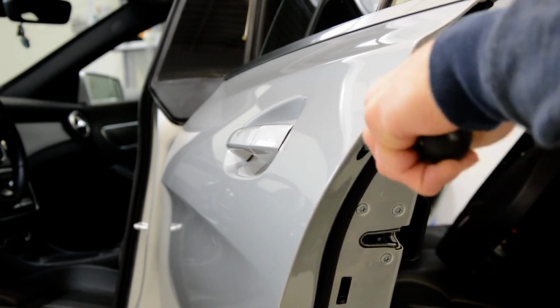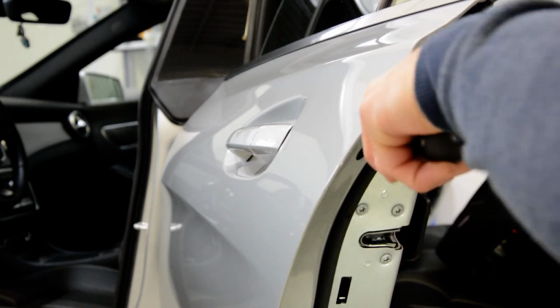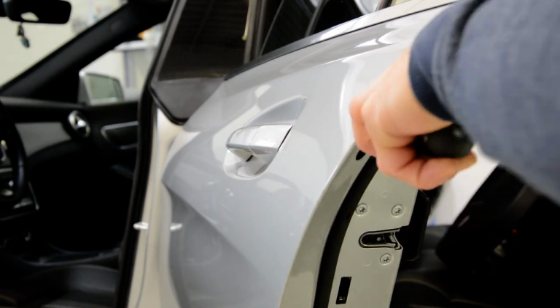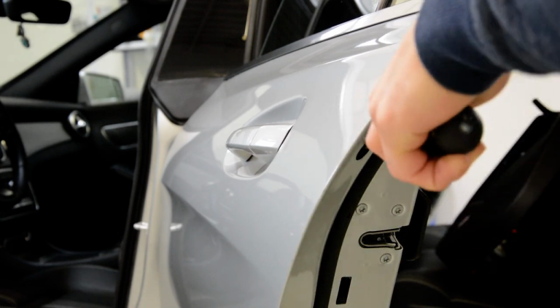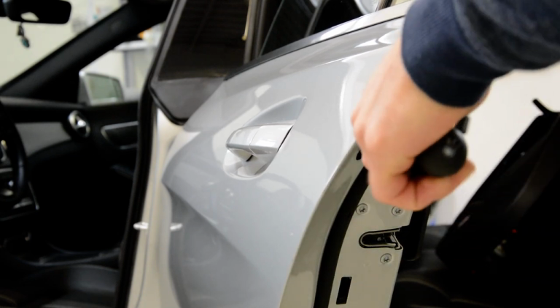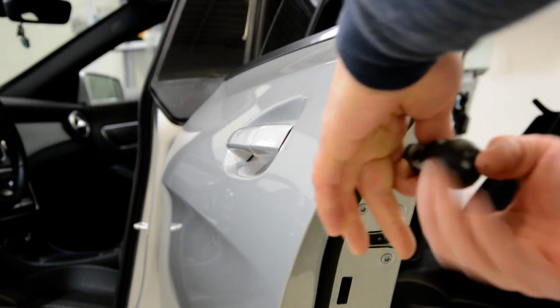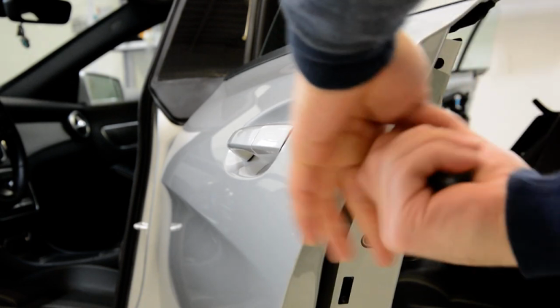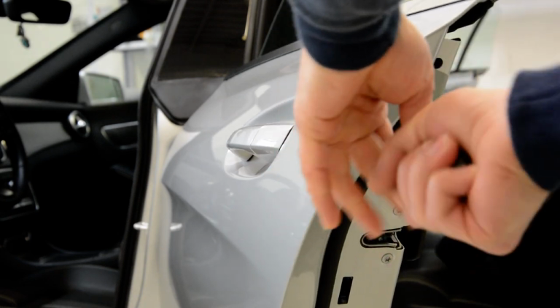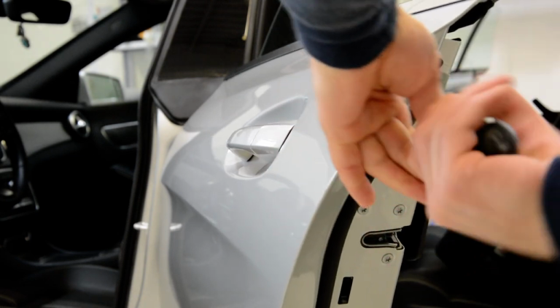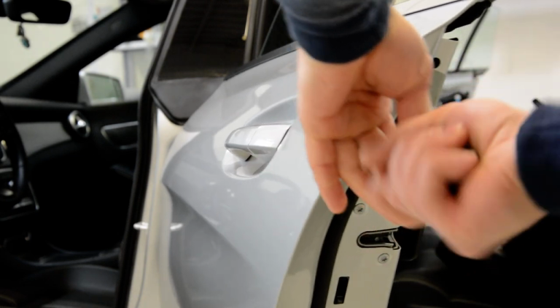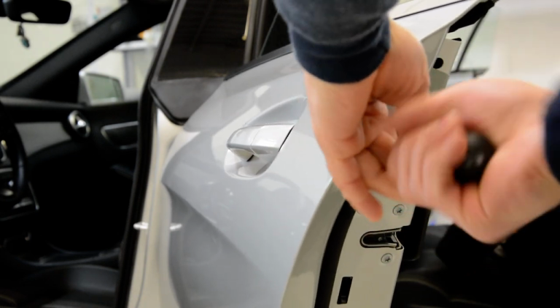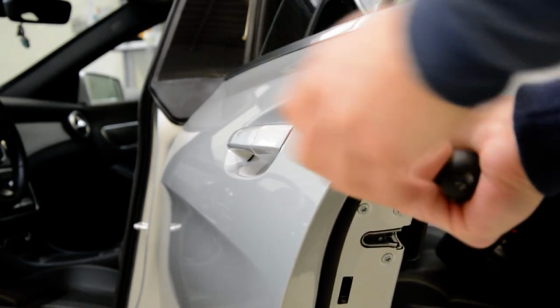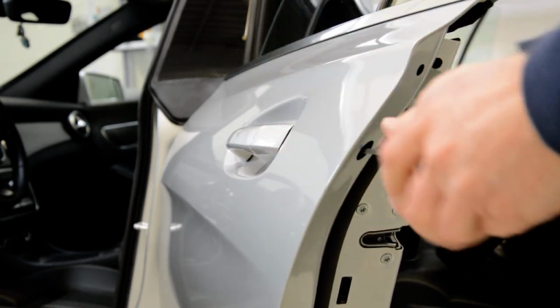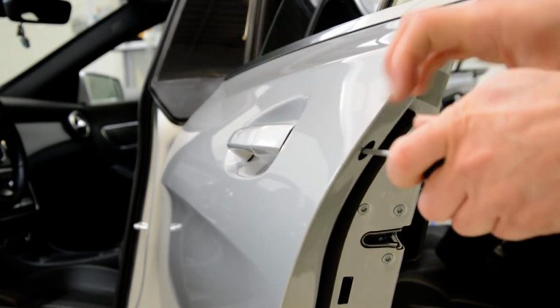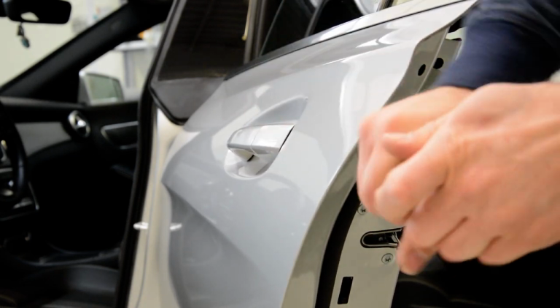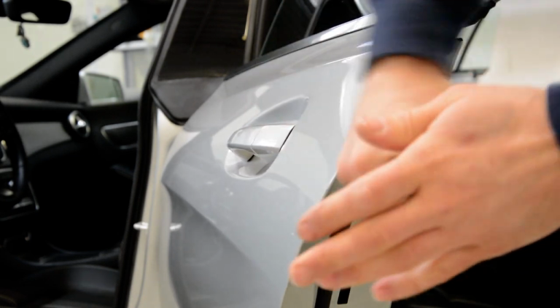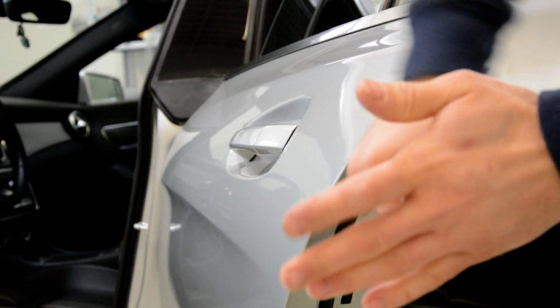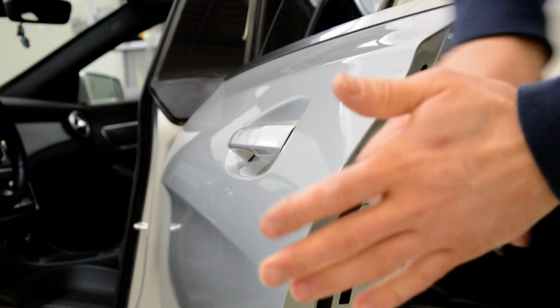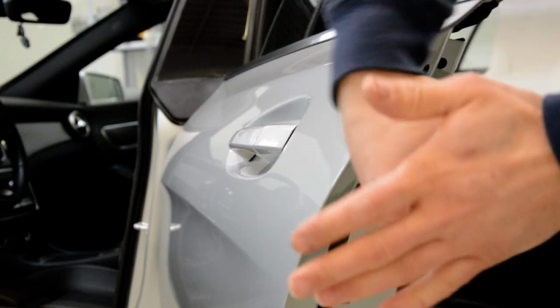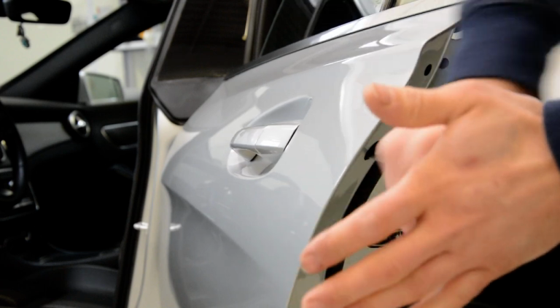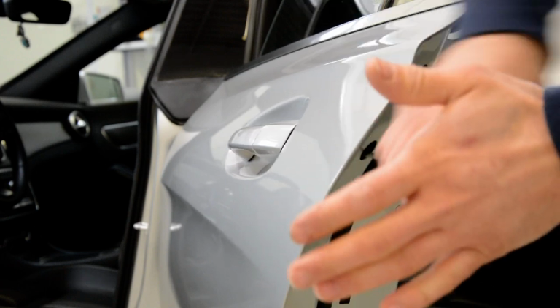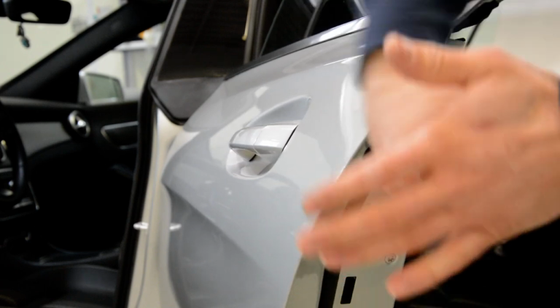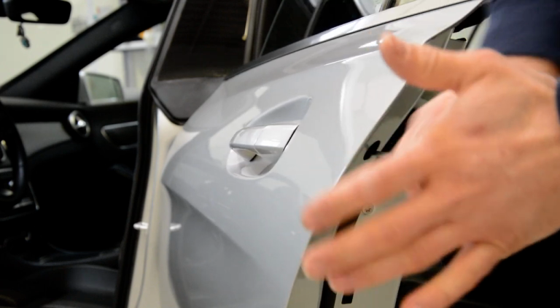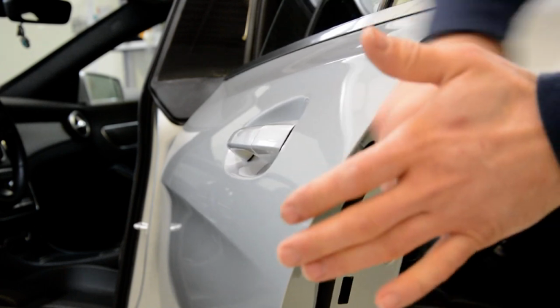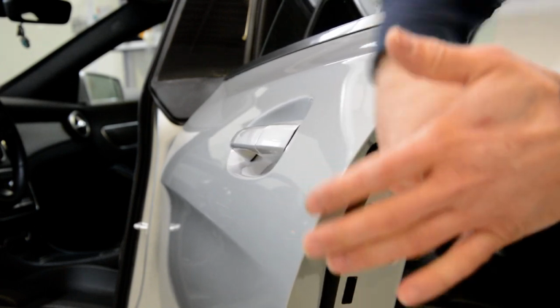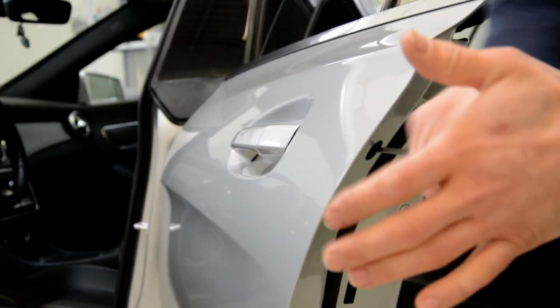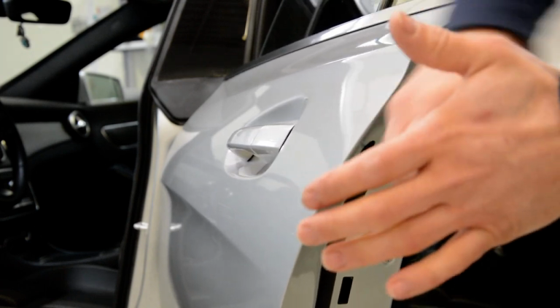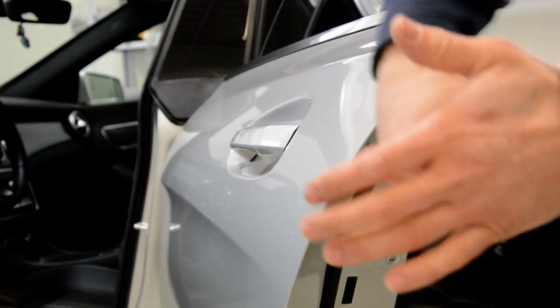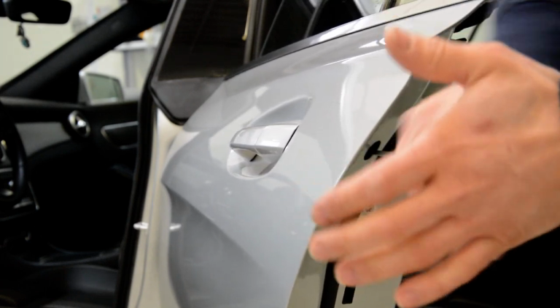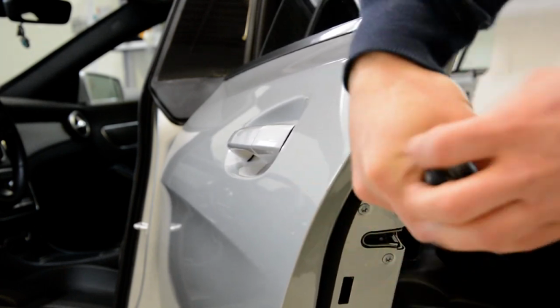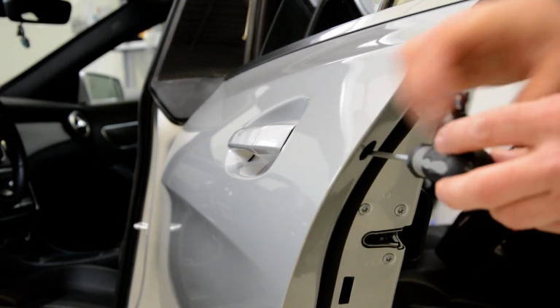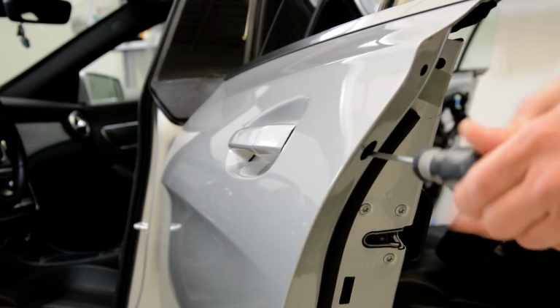Now unscrew it completely. It will not fall down into the door, don't be afraid.